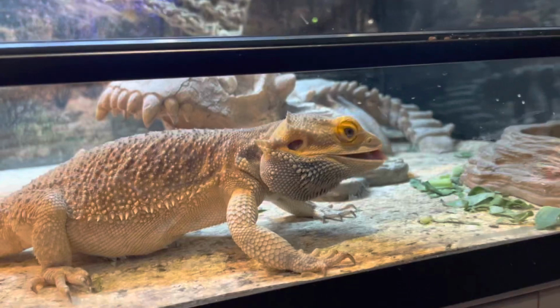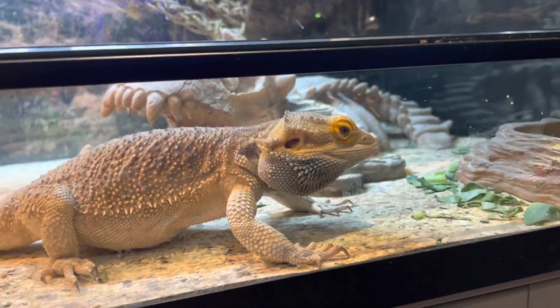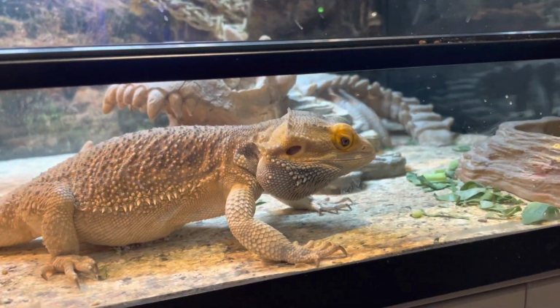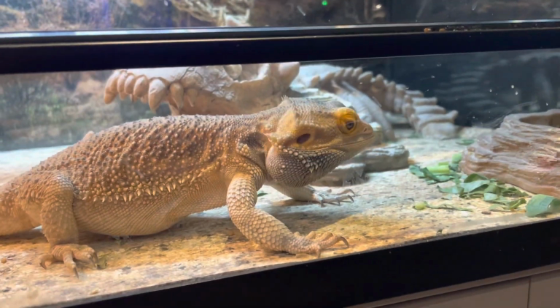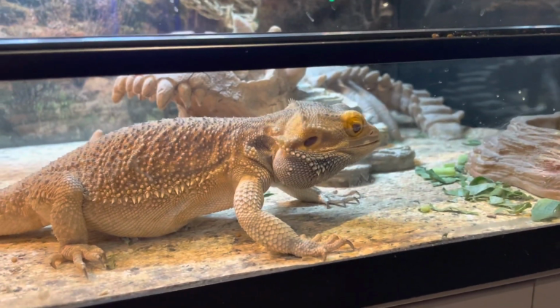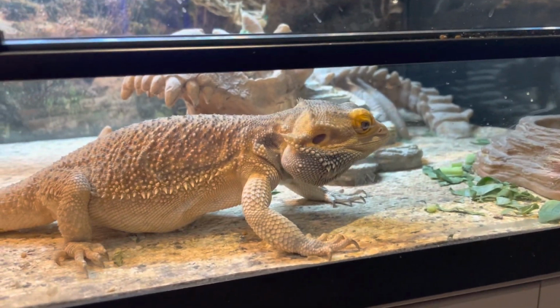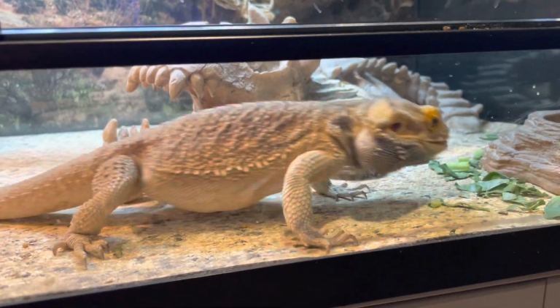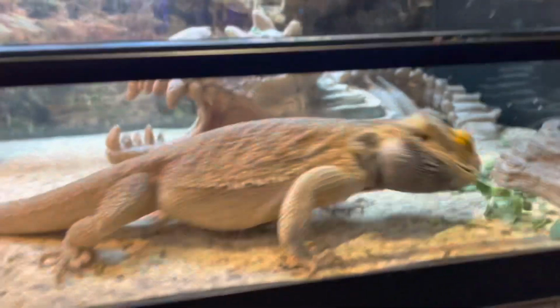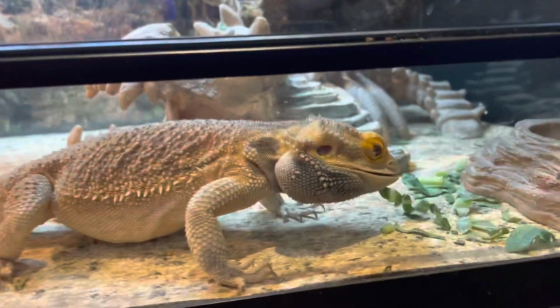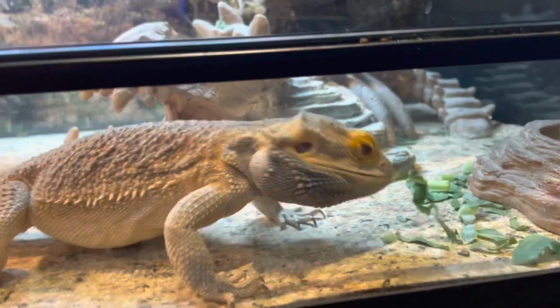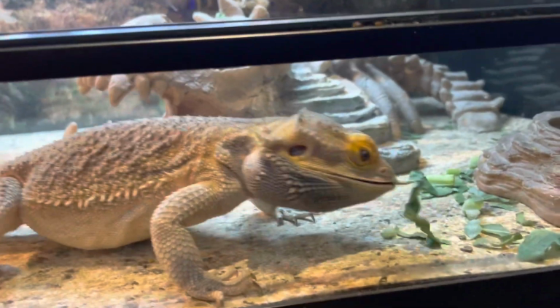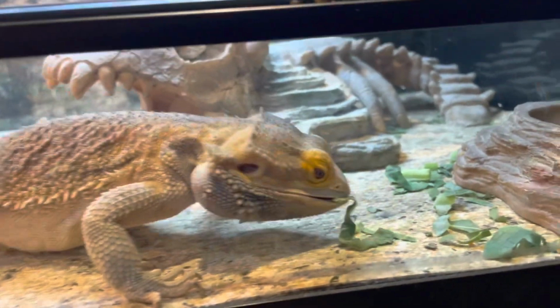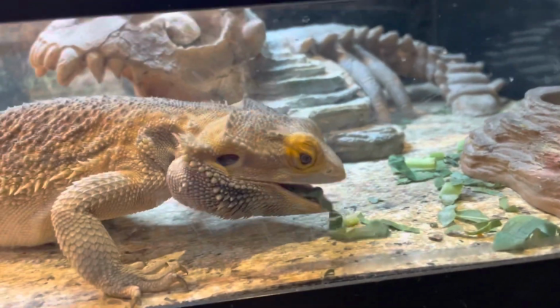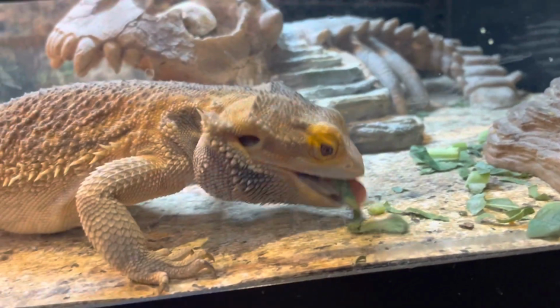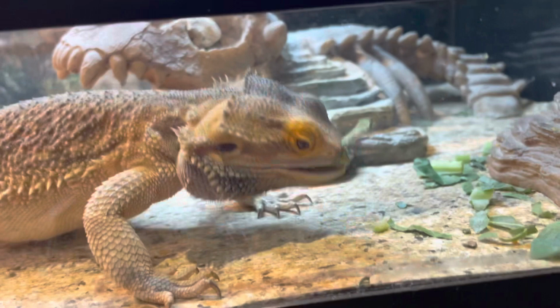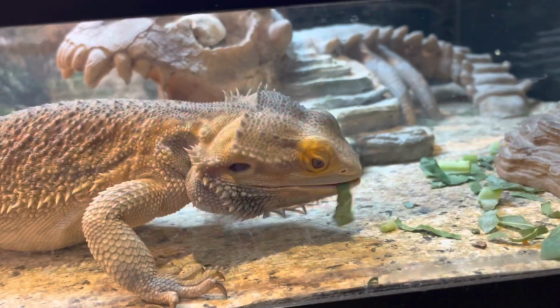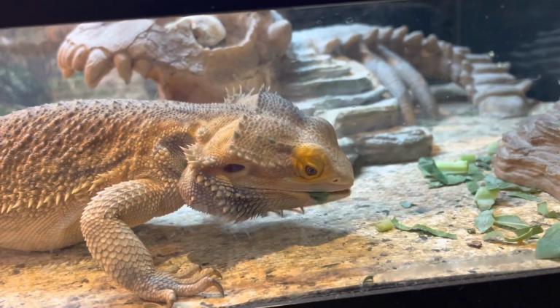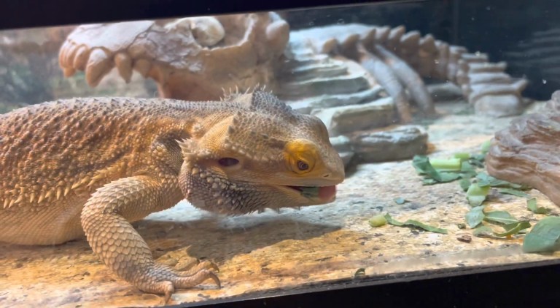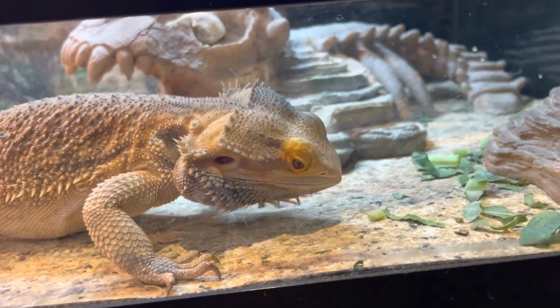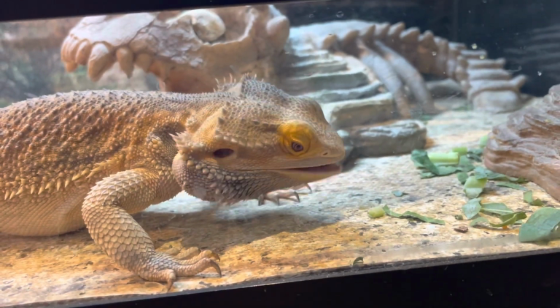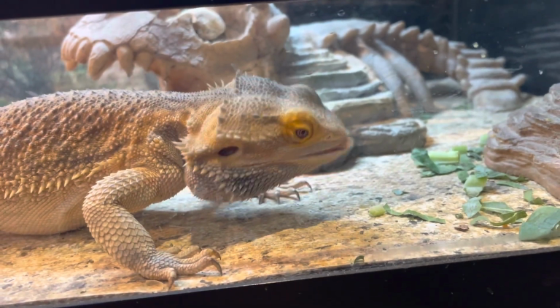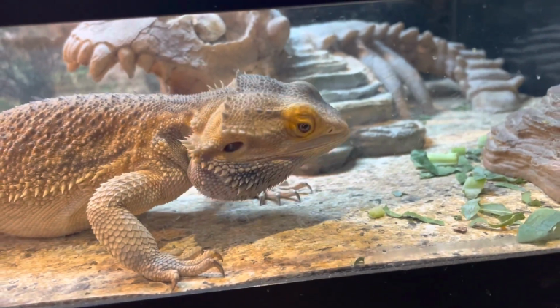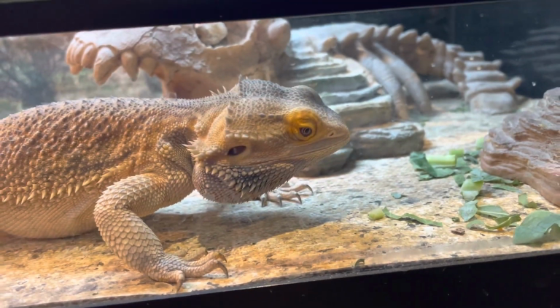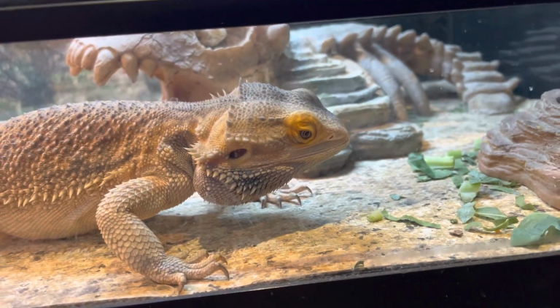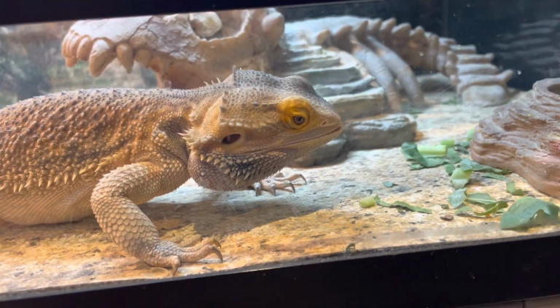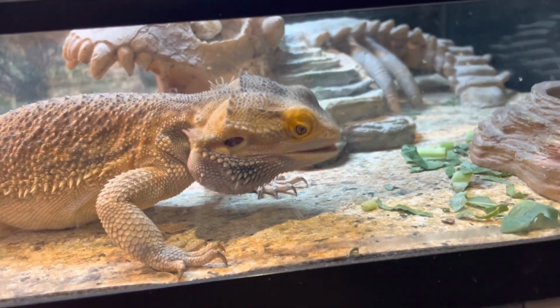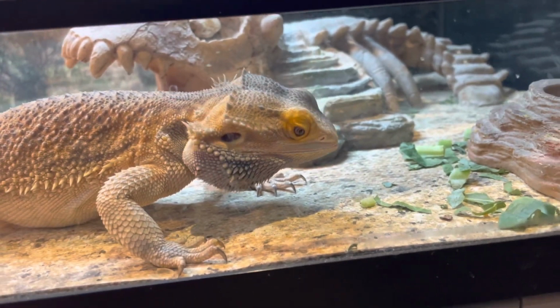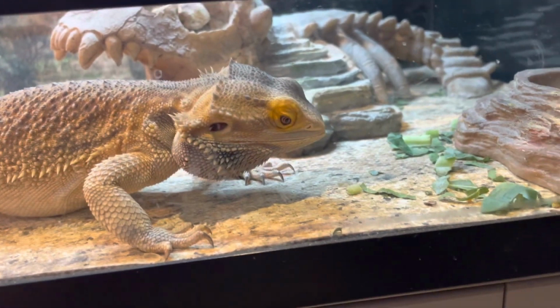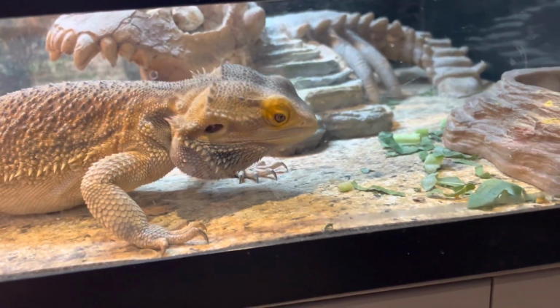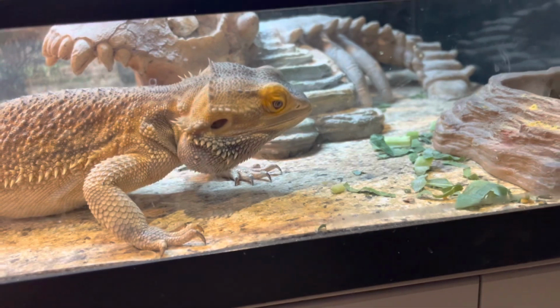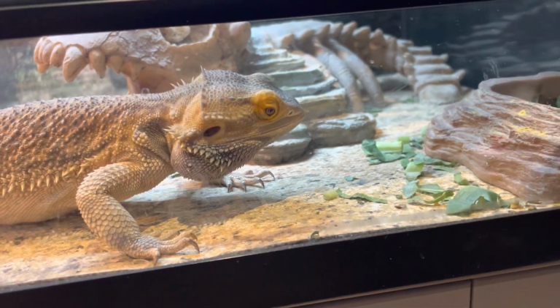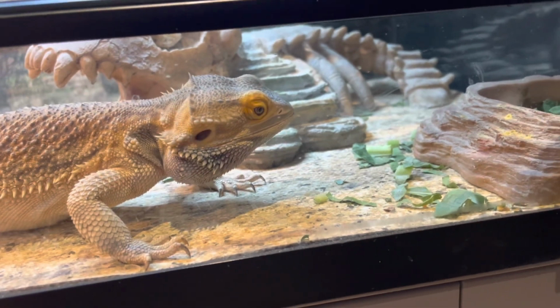Hey, welcome back to the channel. In this video we're going to talk about your bearded dragon and his veggies — specifically which ones have worked best for us and what you can do if your bearded dragon struggles to eat his veggies.